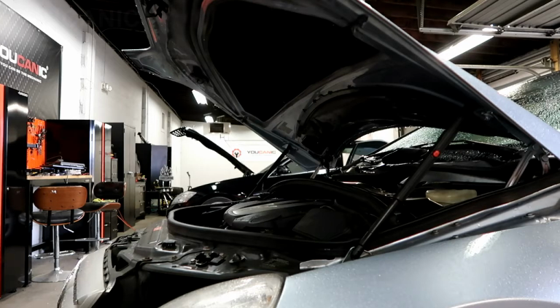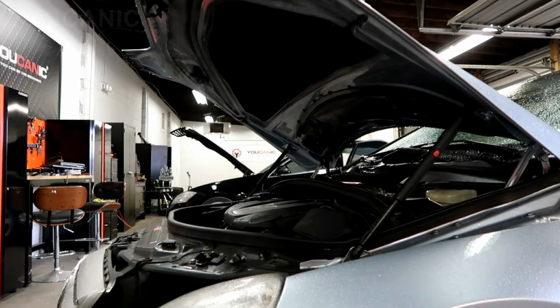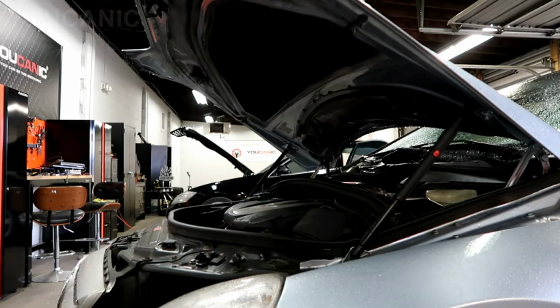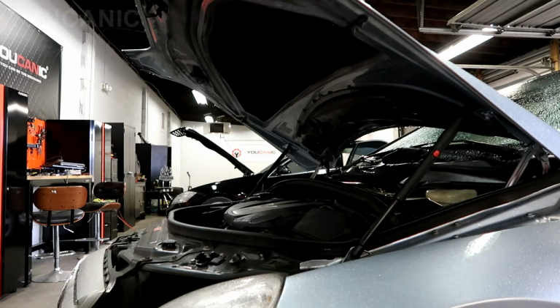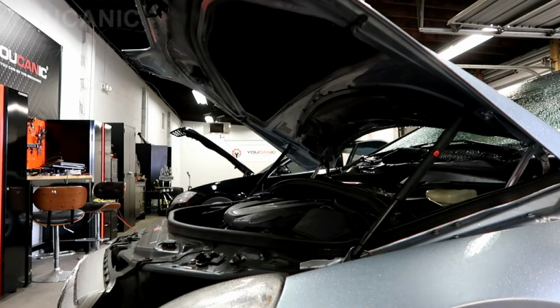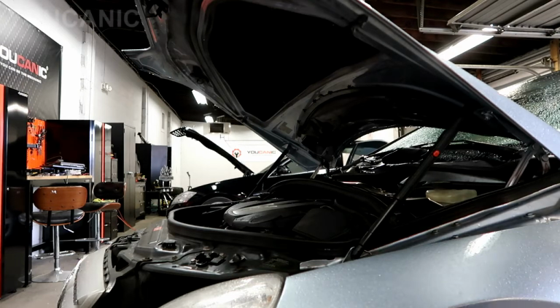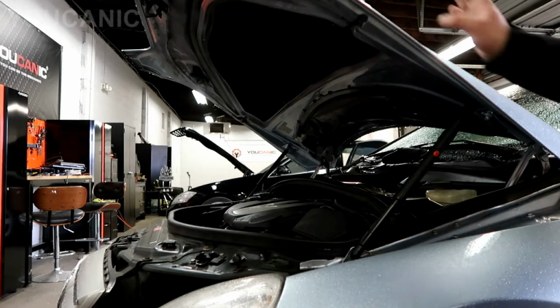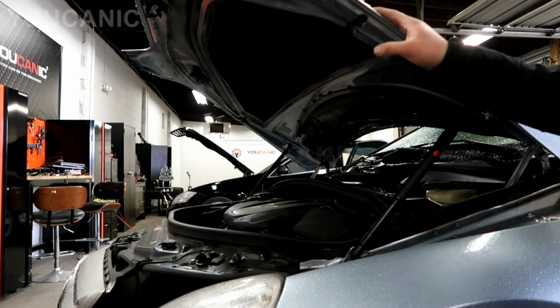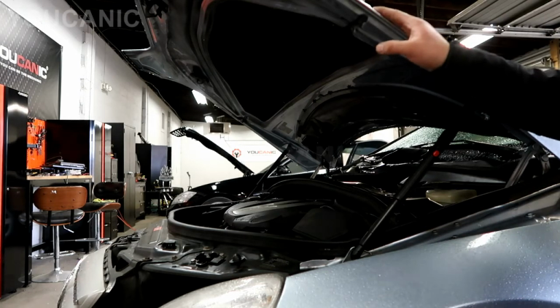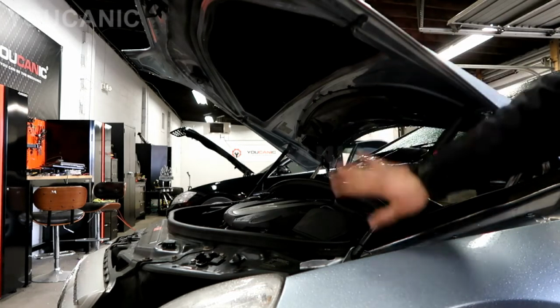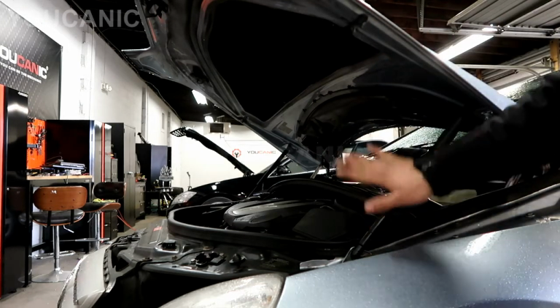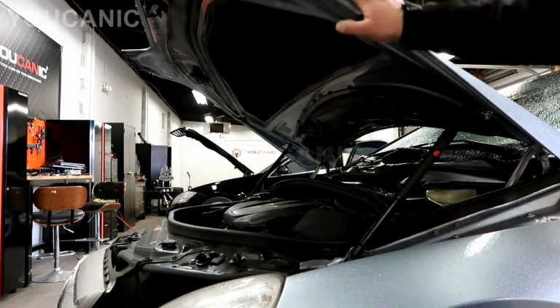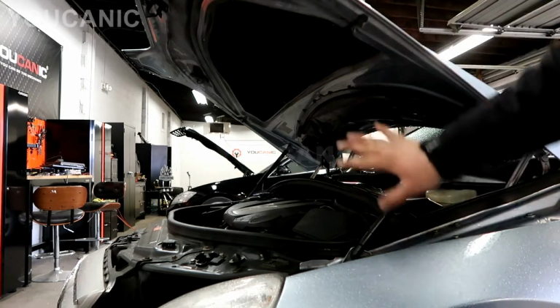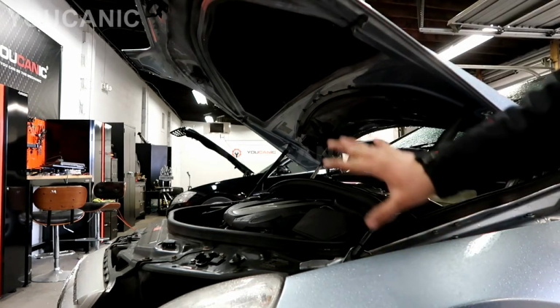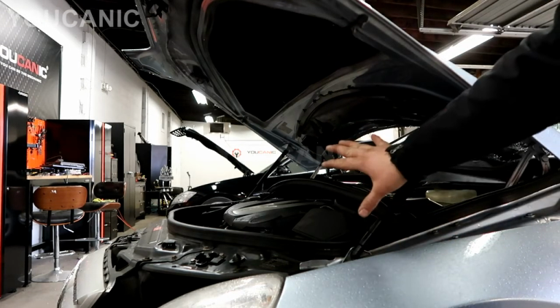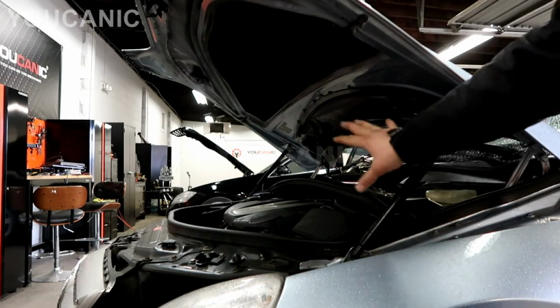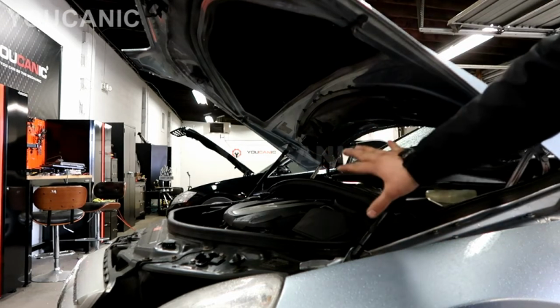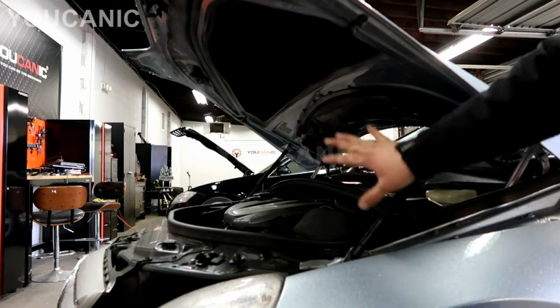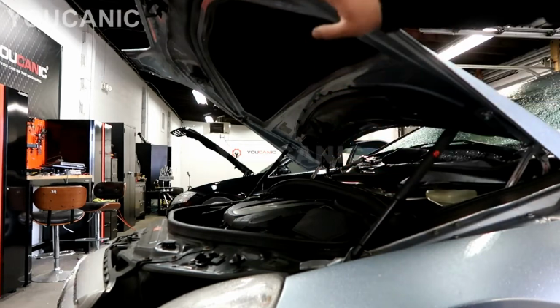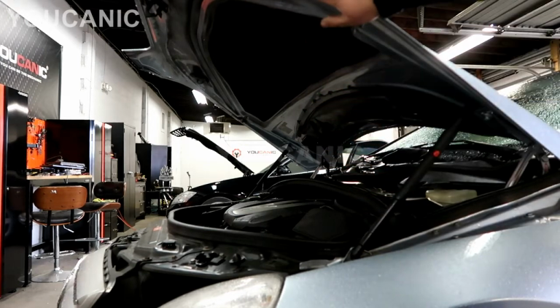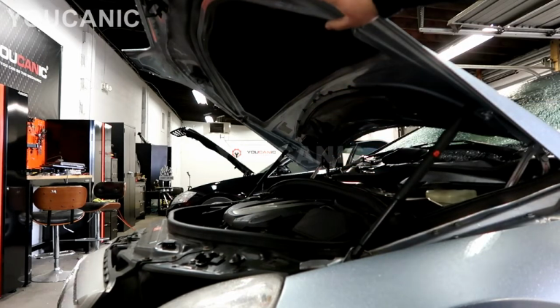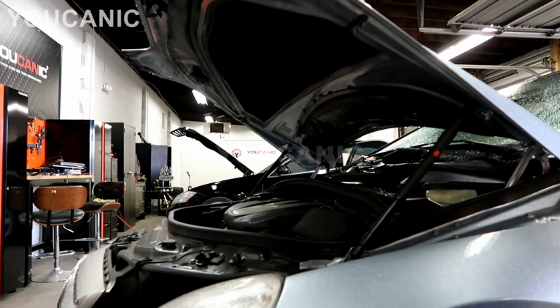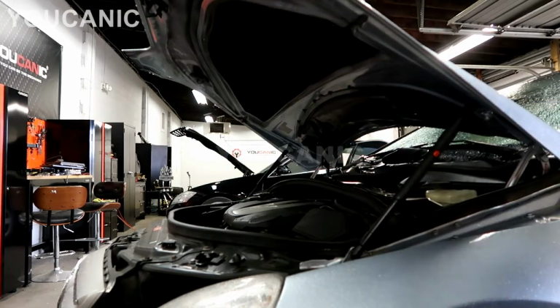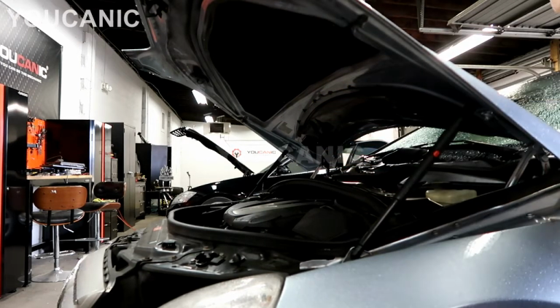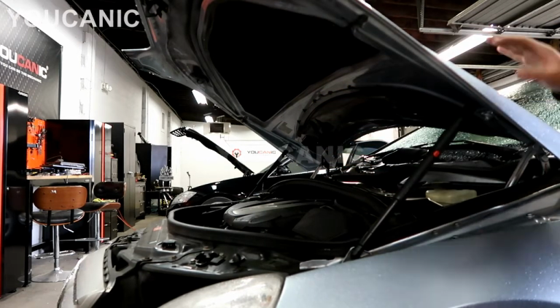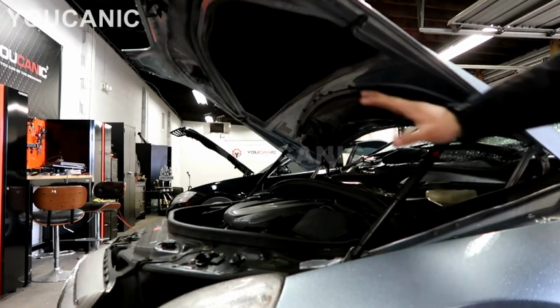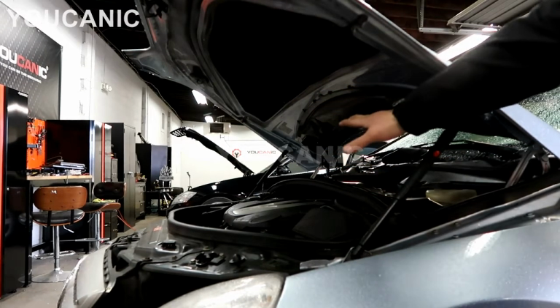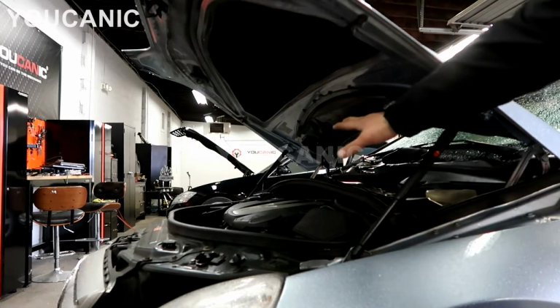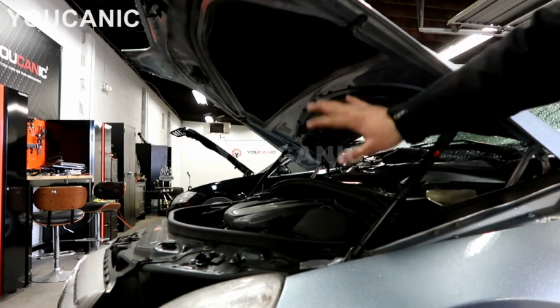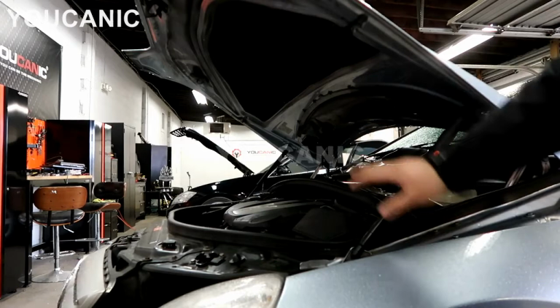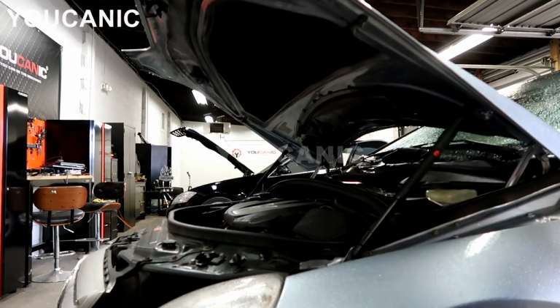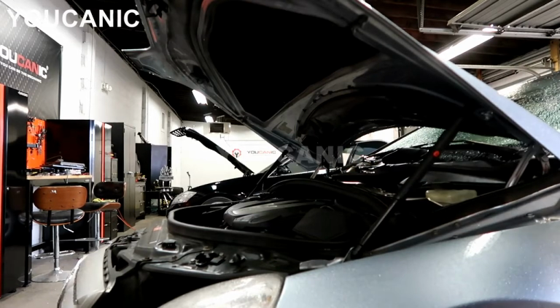Welcome to Youcanic. In this video we're going to show you how to fully open a Mercedes-Benz hood. As you can see the hood is open here, but this hood can go in the vertical position if you're going to work on the engine or do any service.